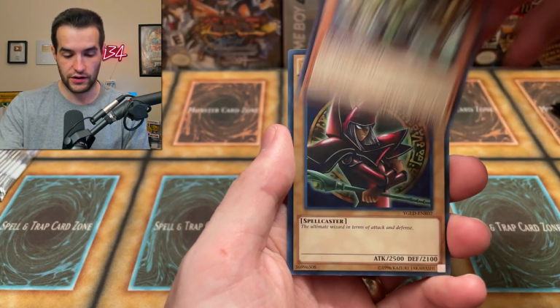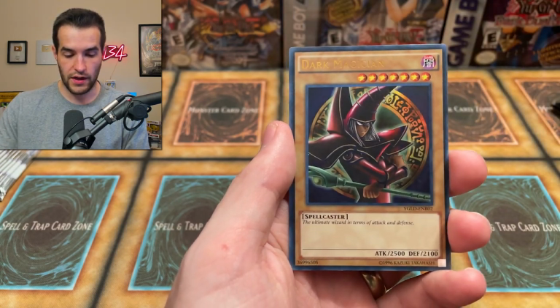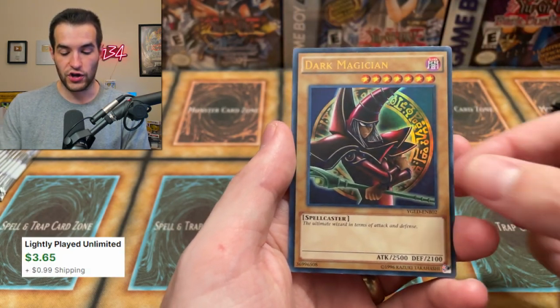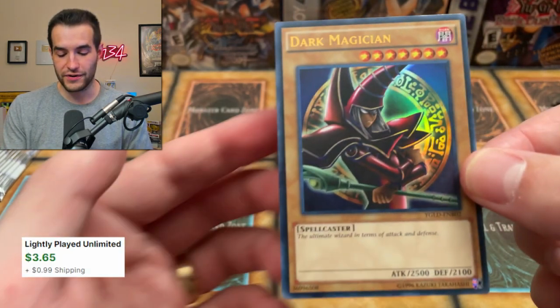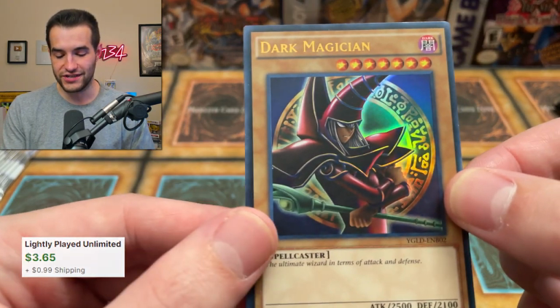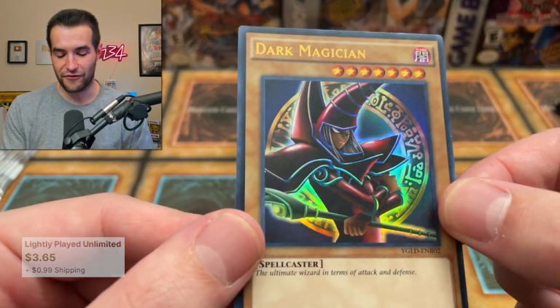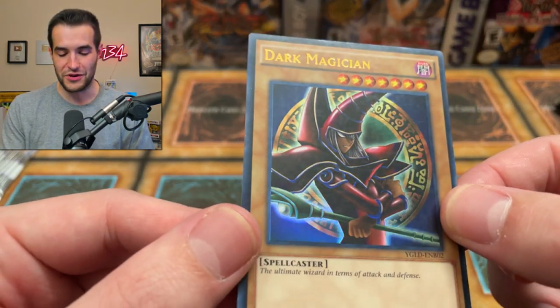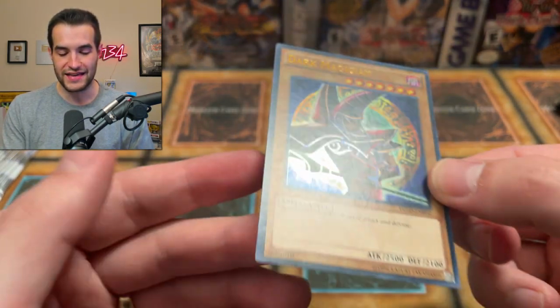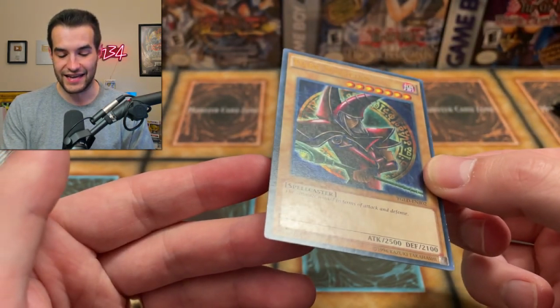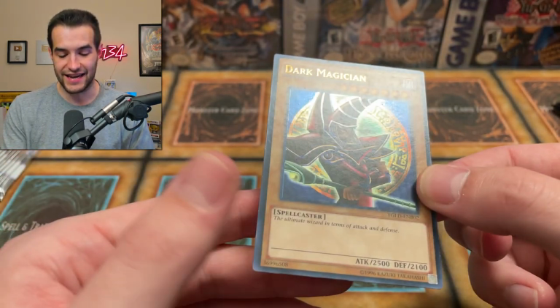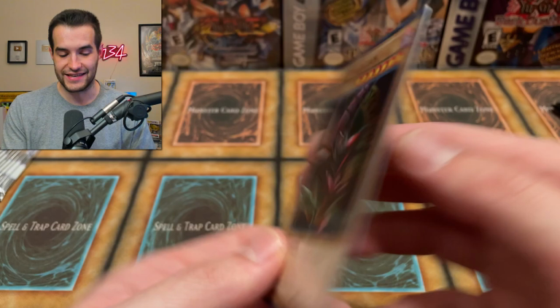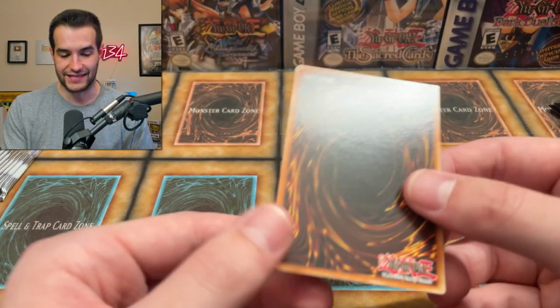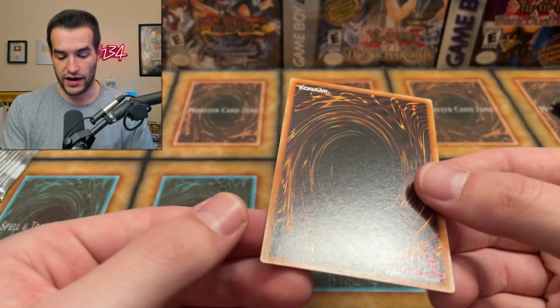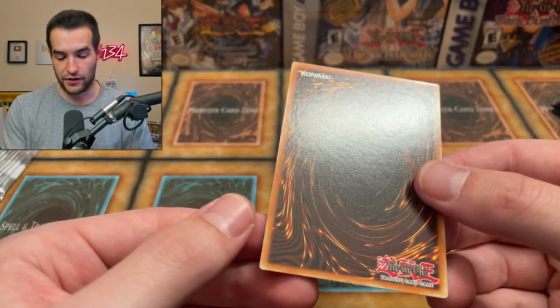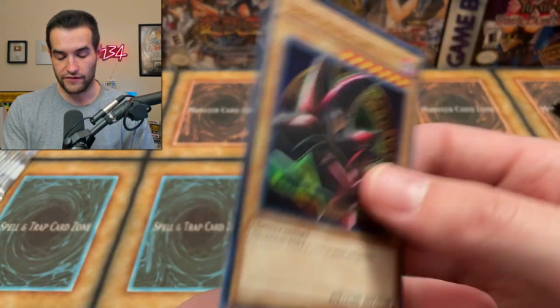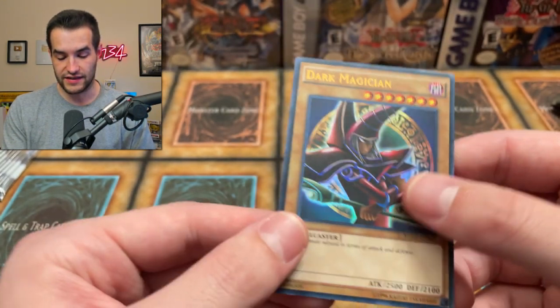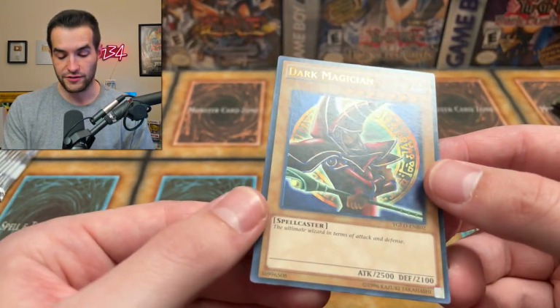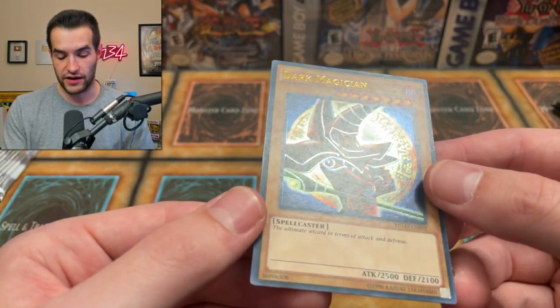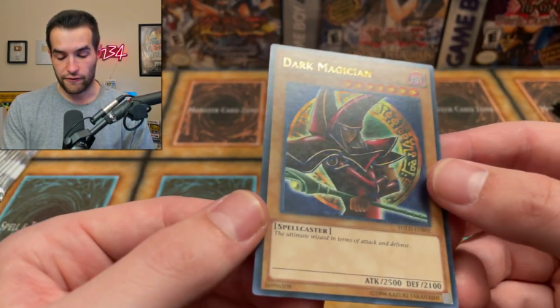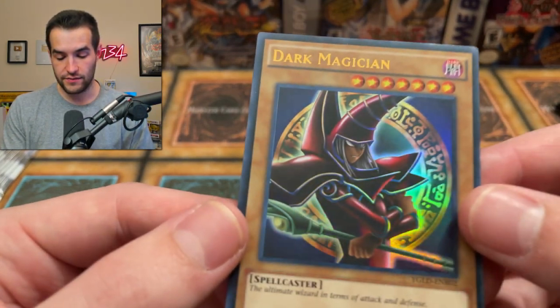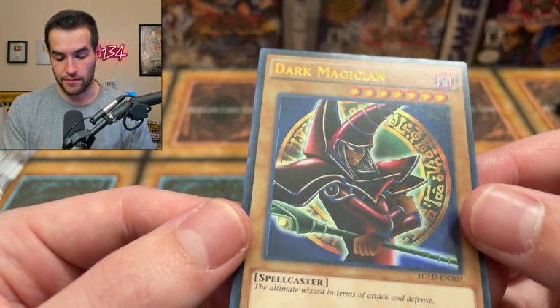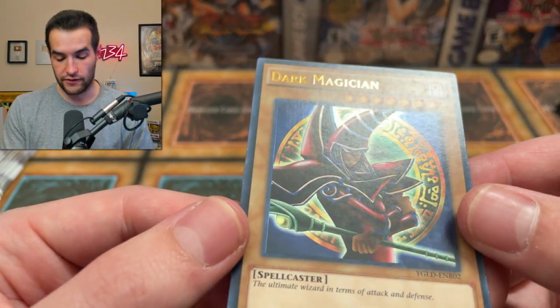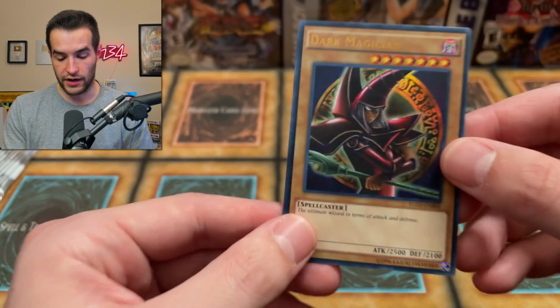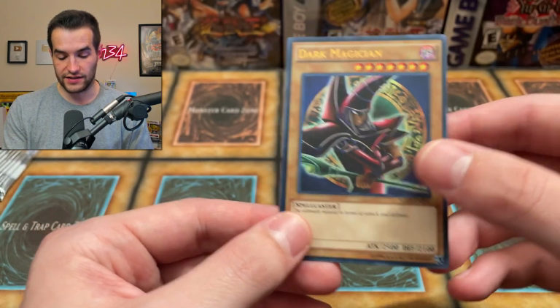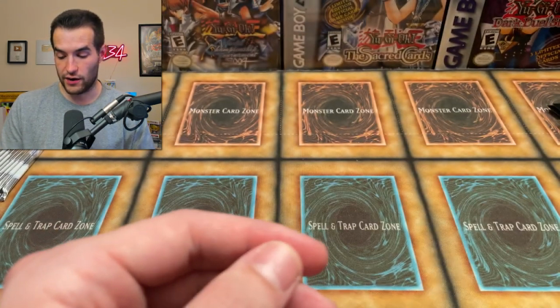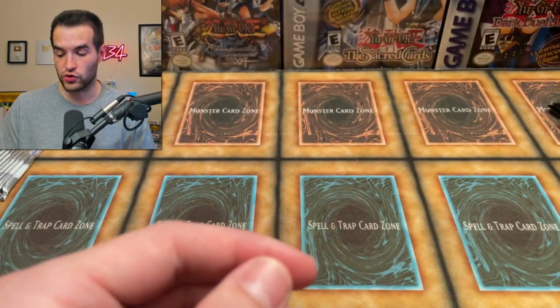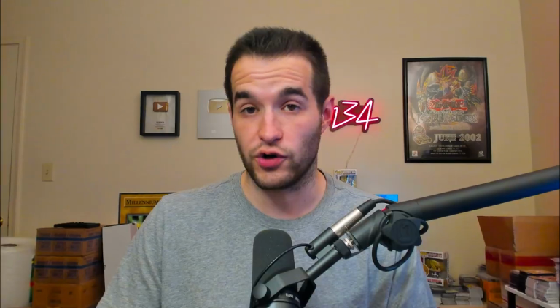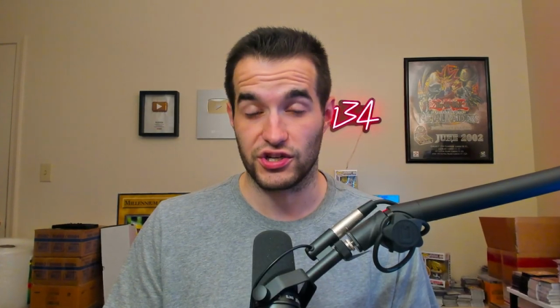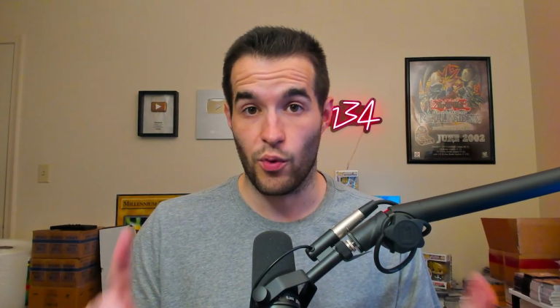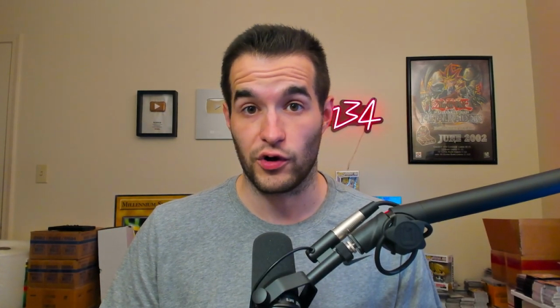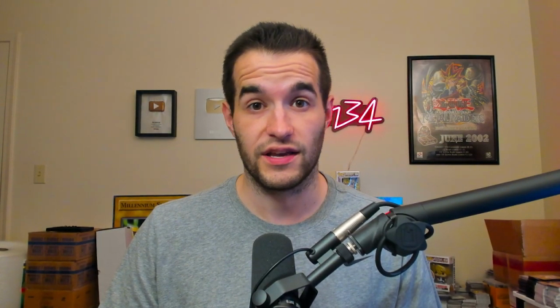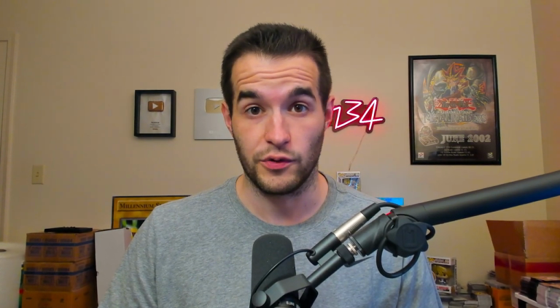Dark Magician from Yugi's Legendary Dex — what an epic card. The back's pretty clean; the front seems to have a little on it, but it's not too bad. Ultra Rare Dark Magician — one of my favorite artworks in all of Yu-Gi-Oh.